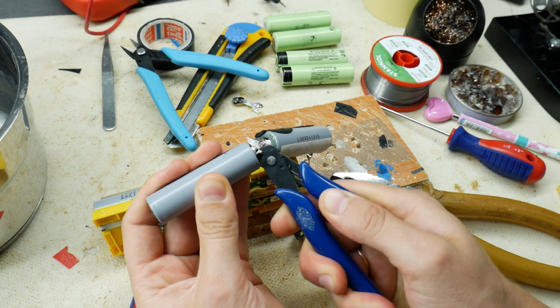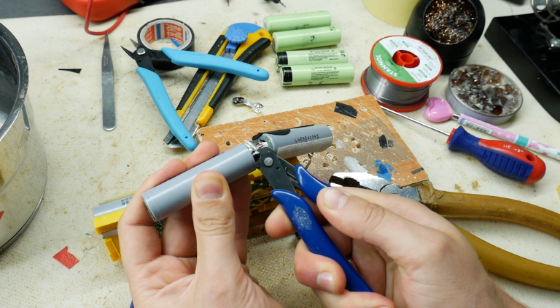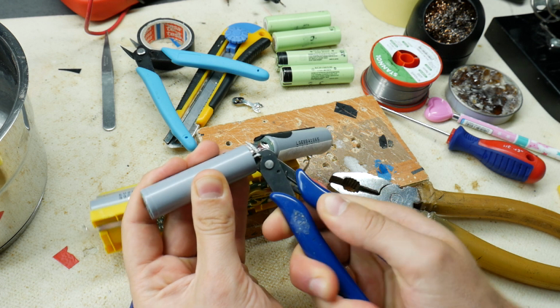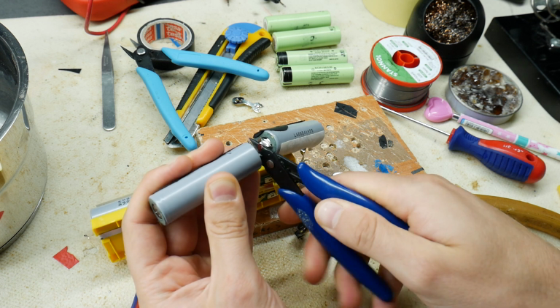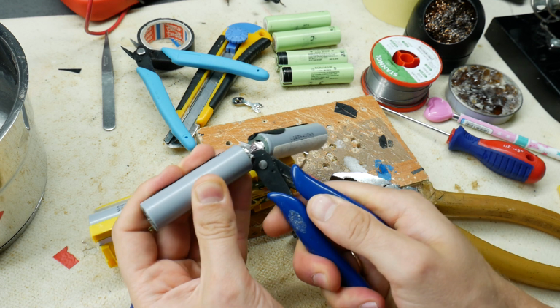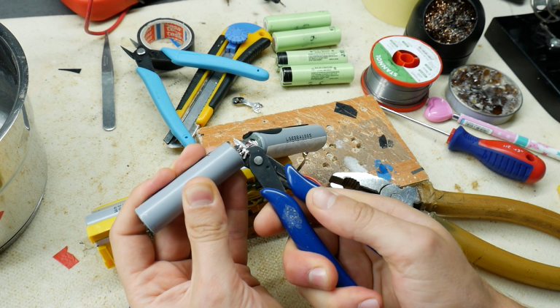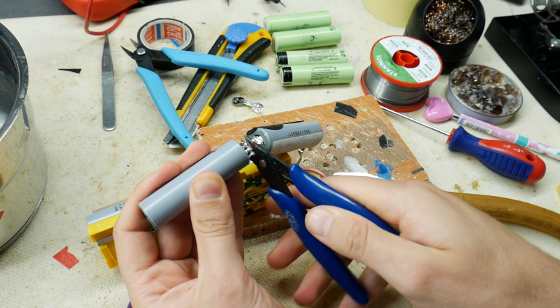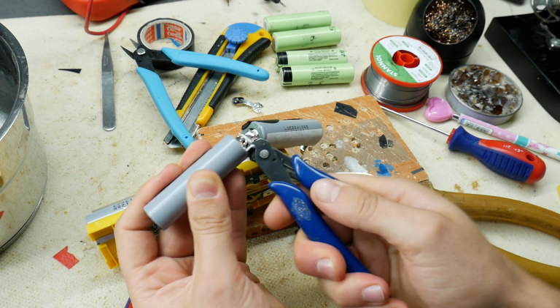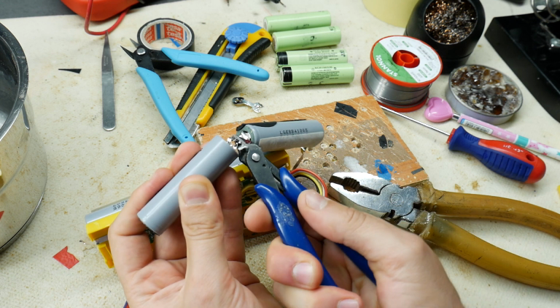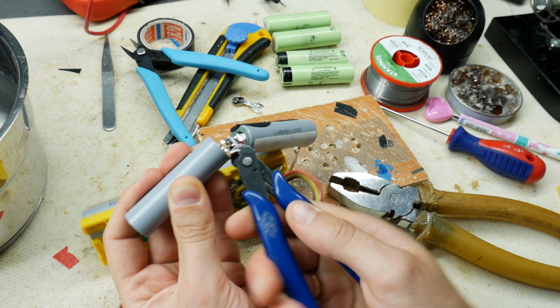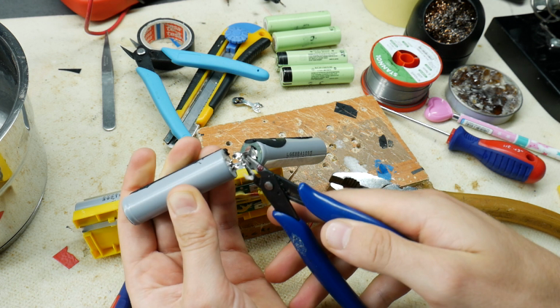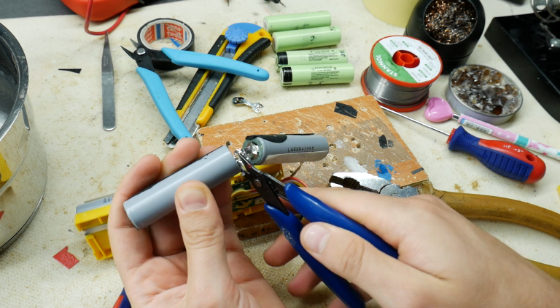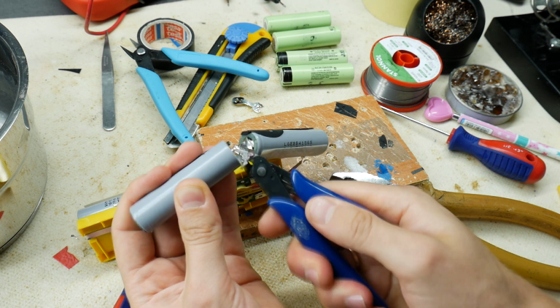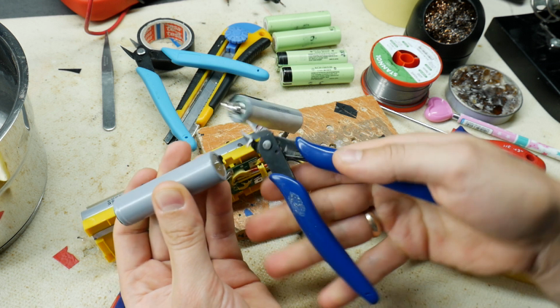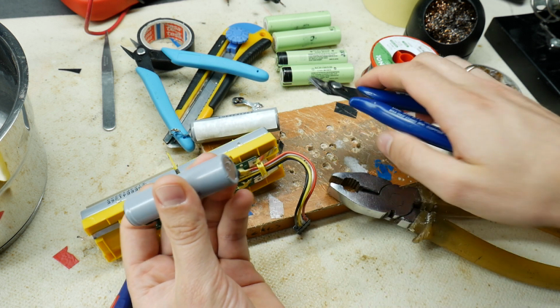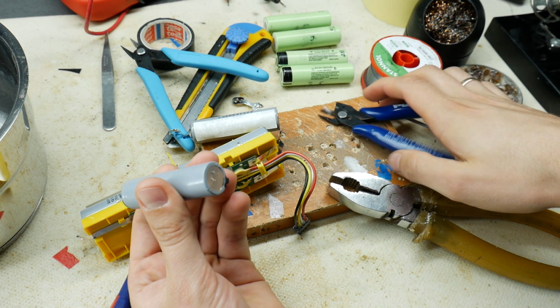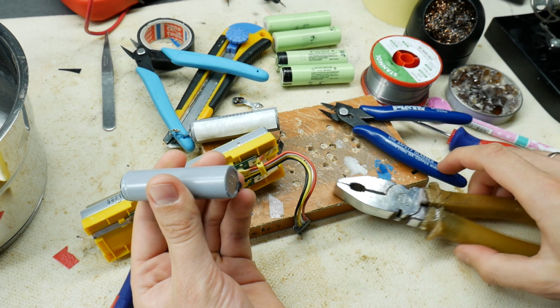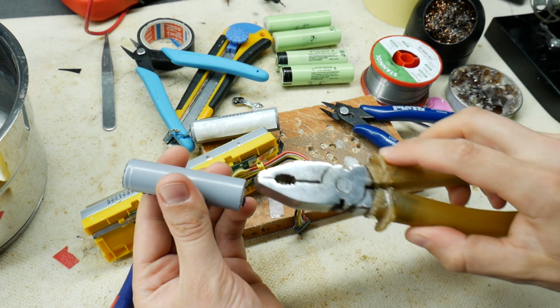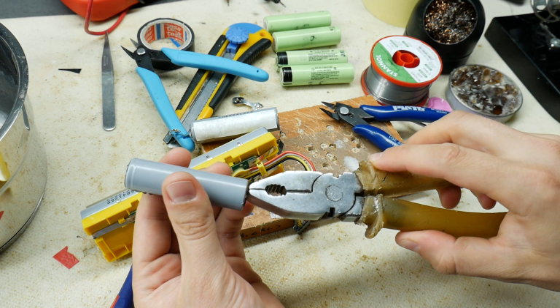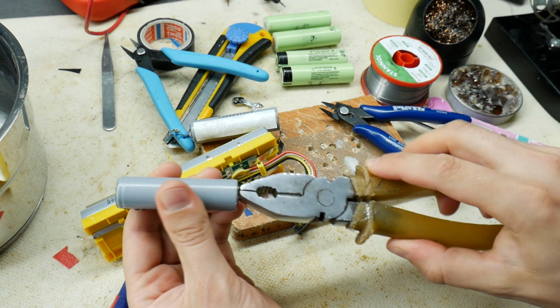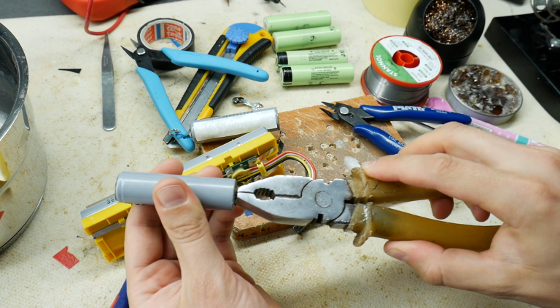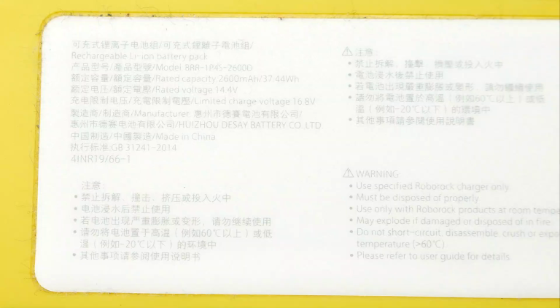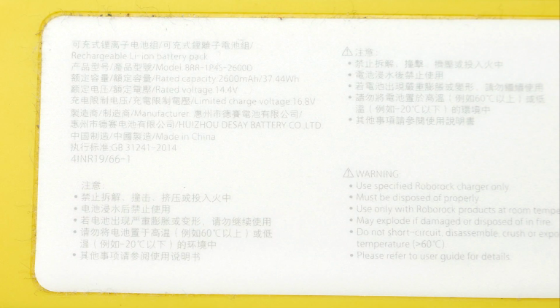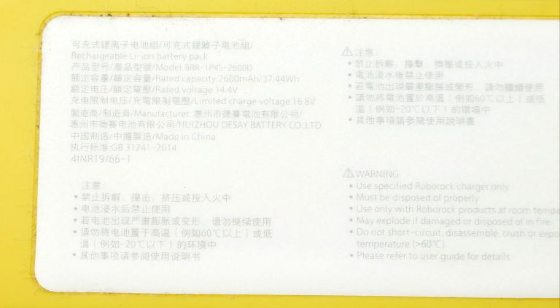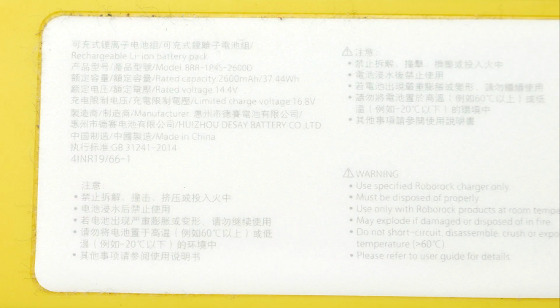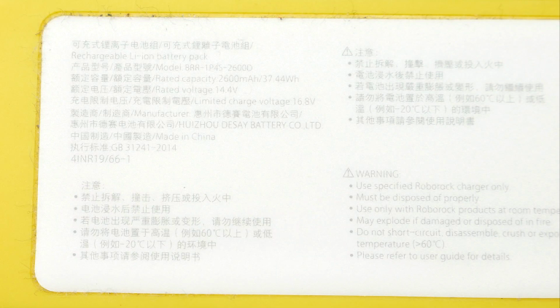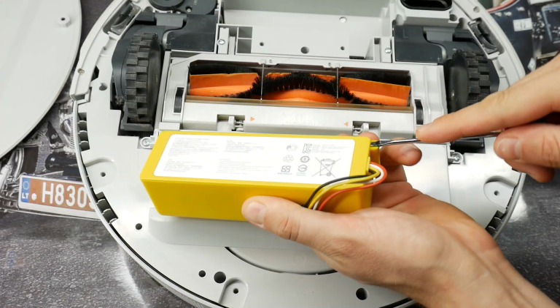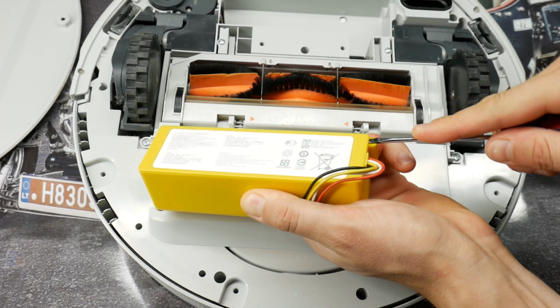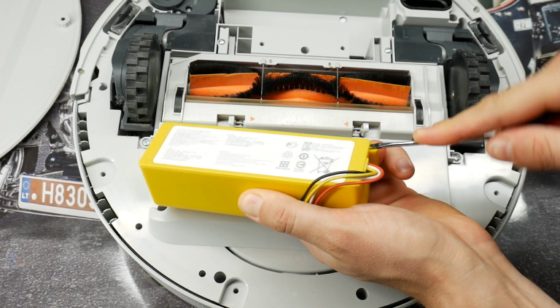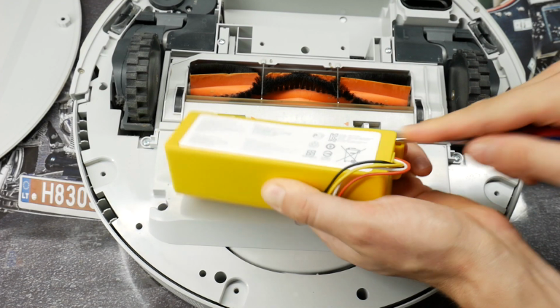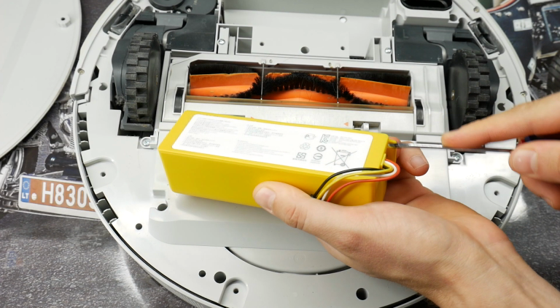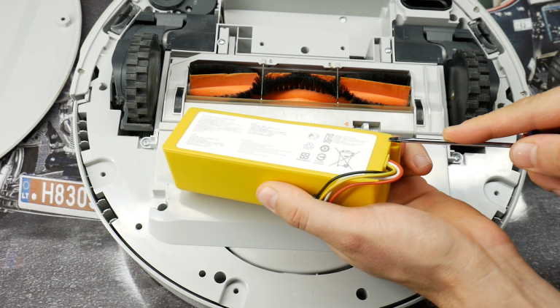These cells can then be used in various flashlights and other do-it-yourself projects. If you are interested, I have a separate video on how I get these gold nuggets. But for now, let the background music play and I'll disassemble this Xiaomi robot battery.